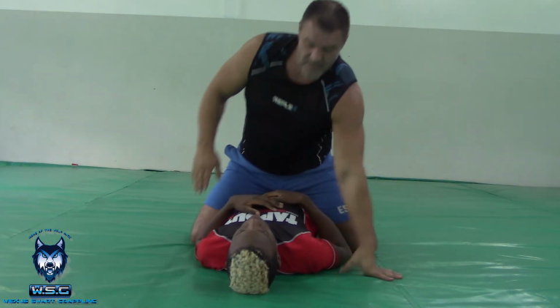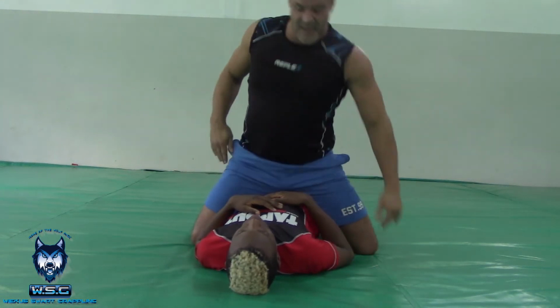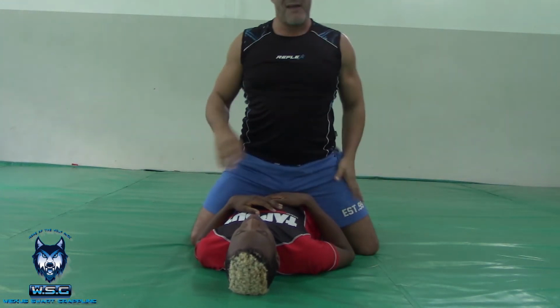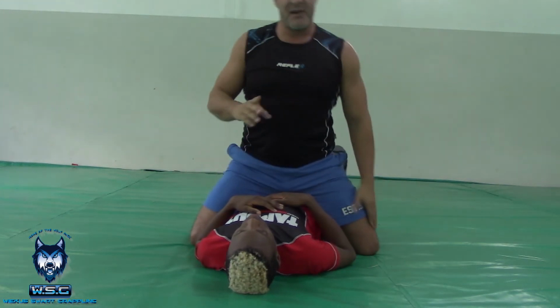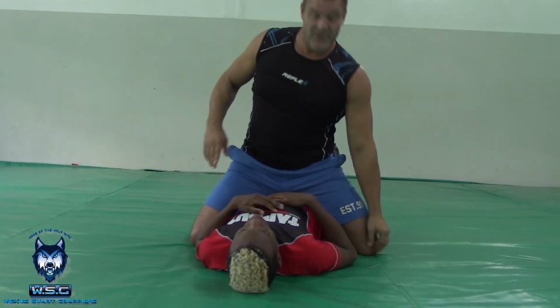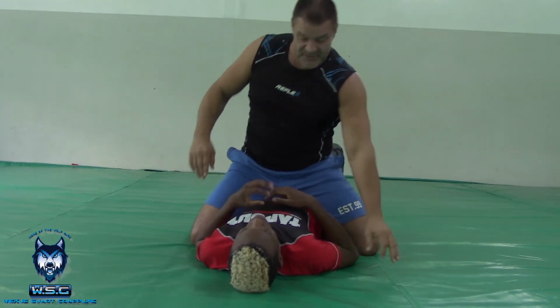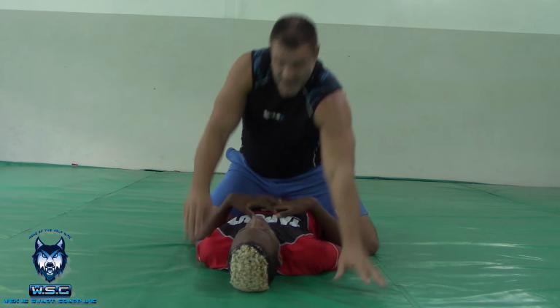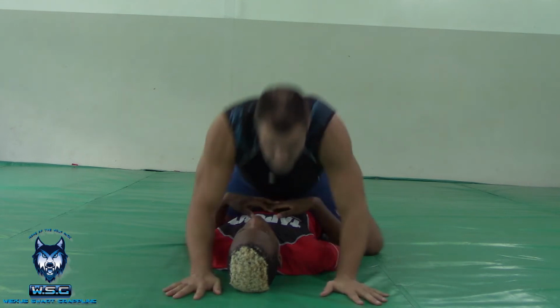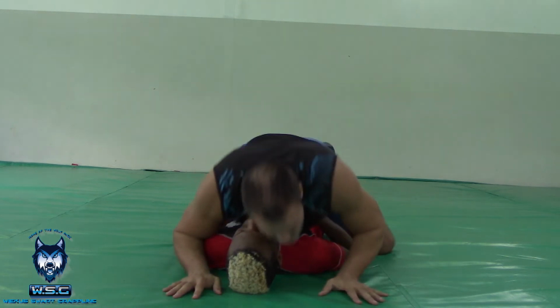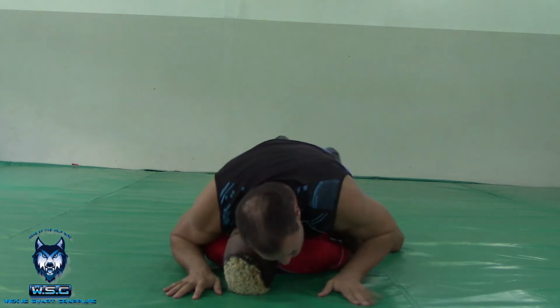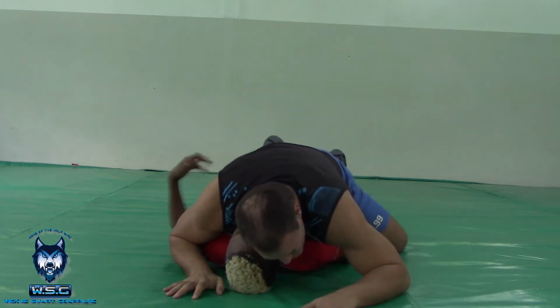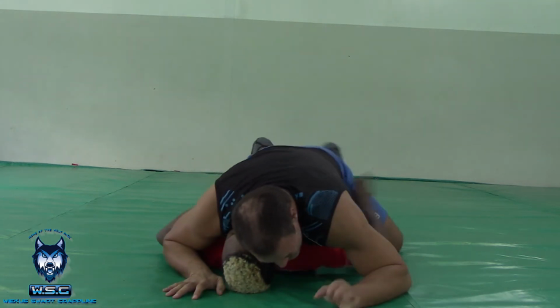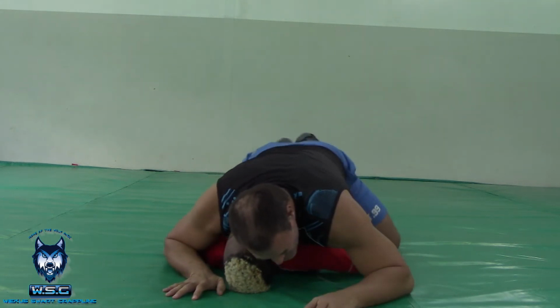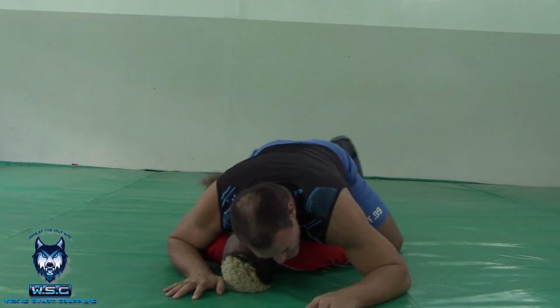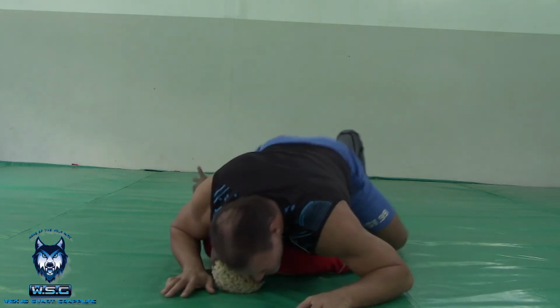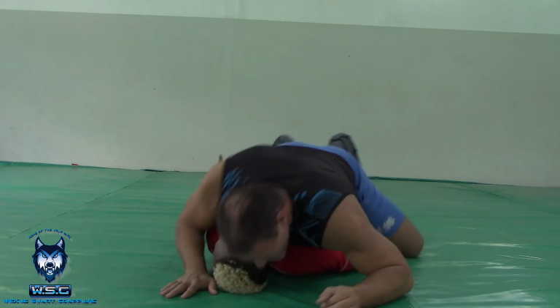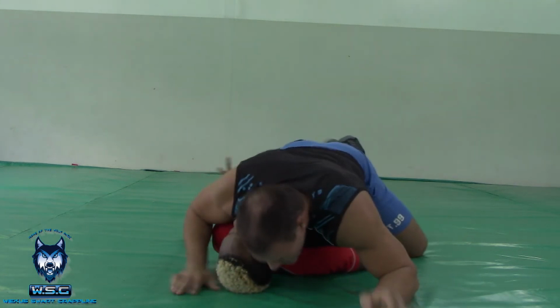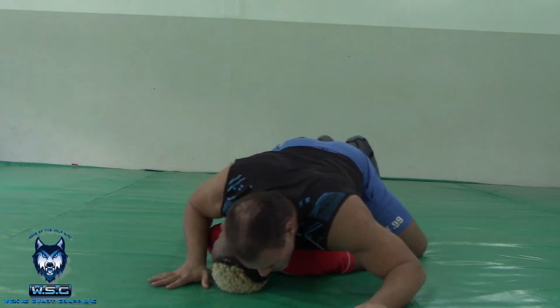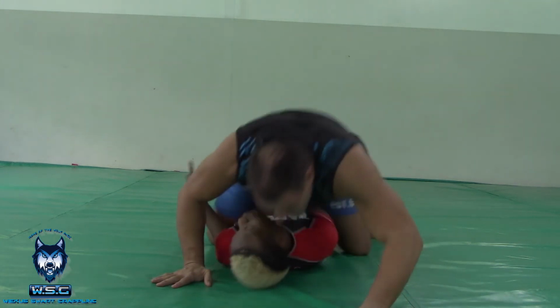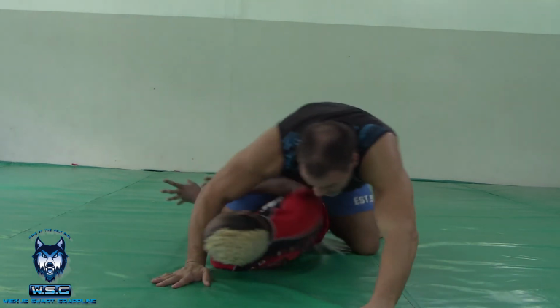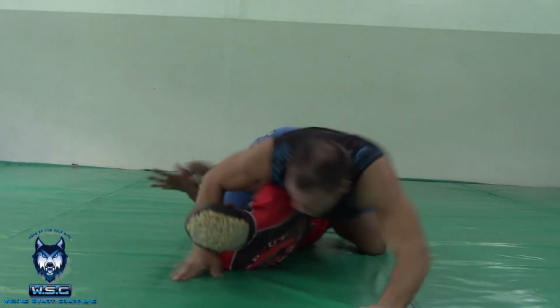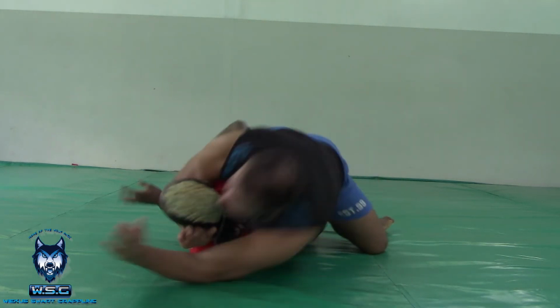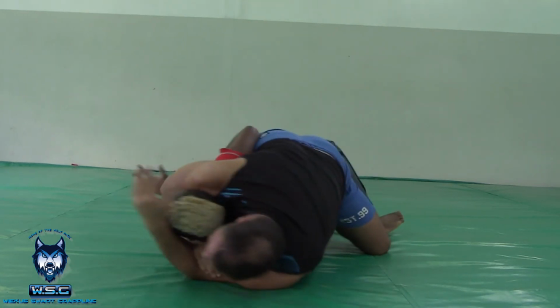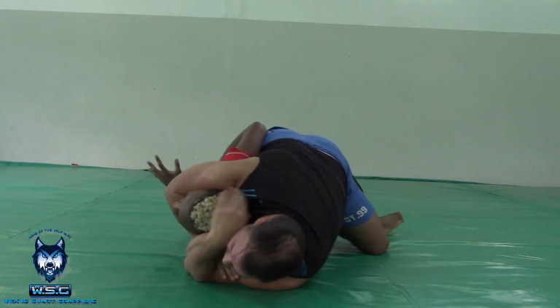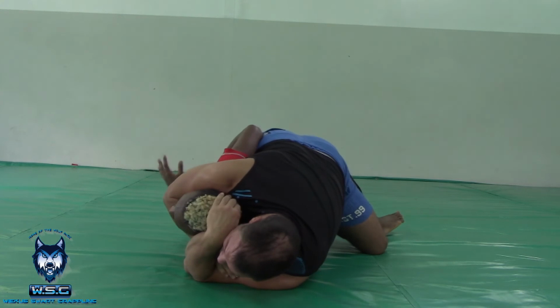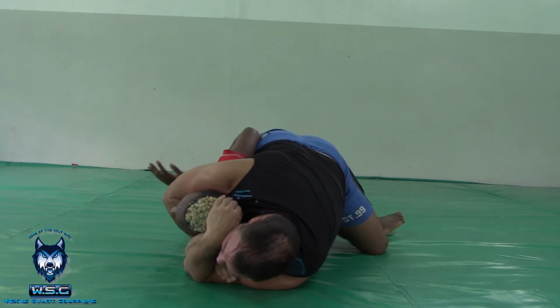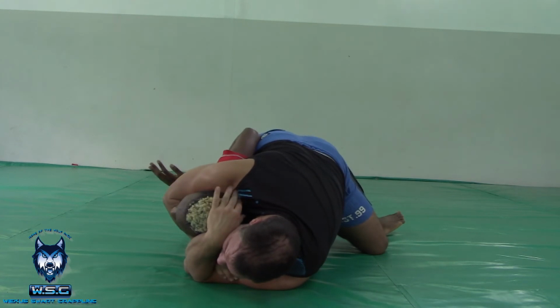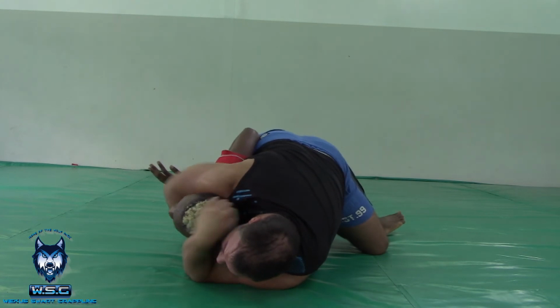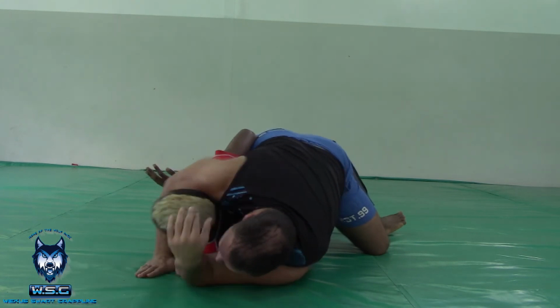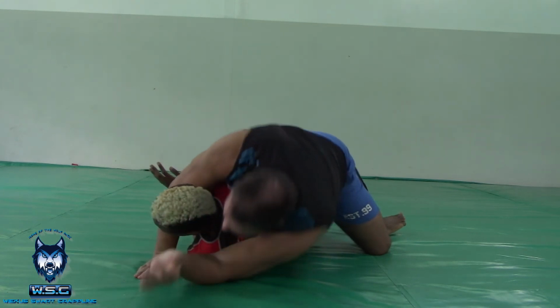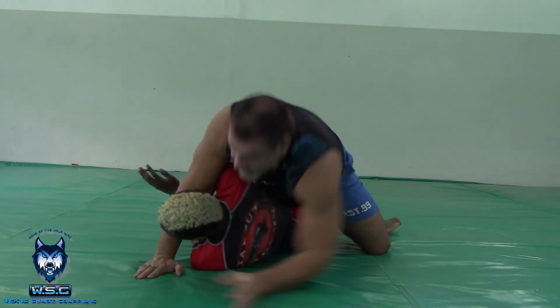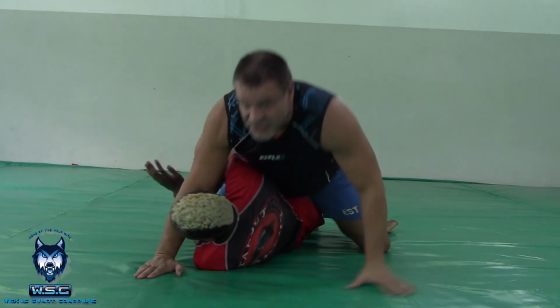Okay, so have a look at this in real time. I'm in mount. He's trying to get through to turn to the side. I'm blocking, I'm blocking. I let him up. Turn to the side. Rear naked choke.